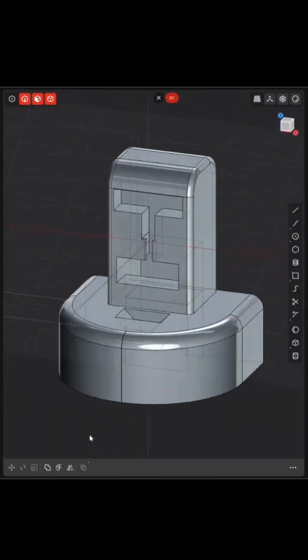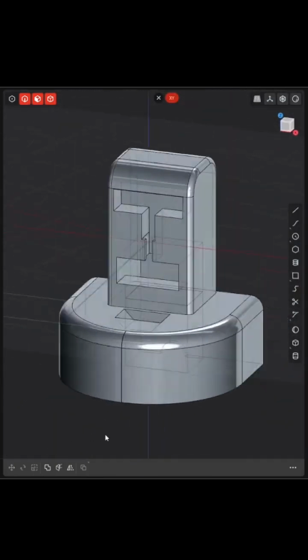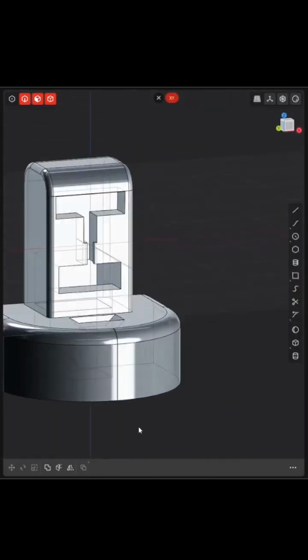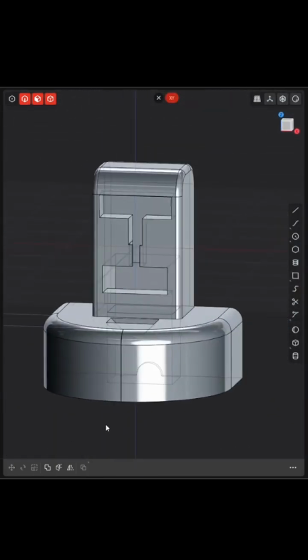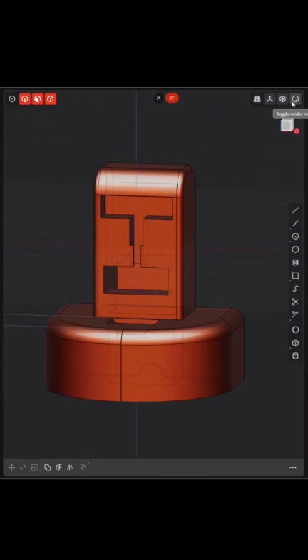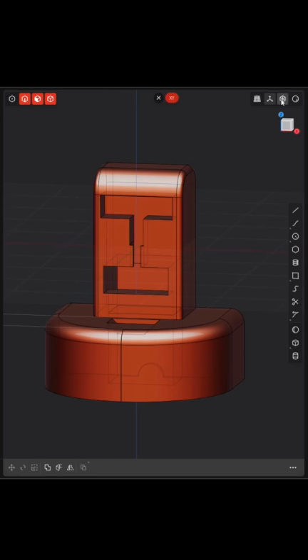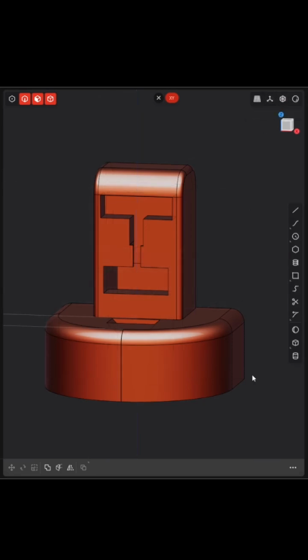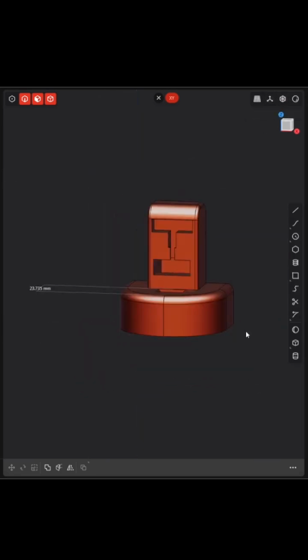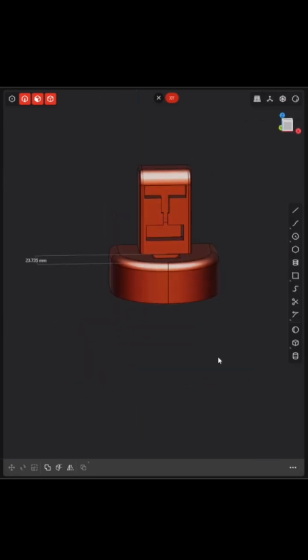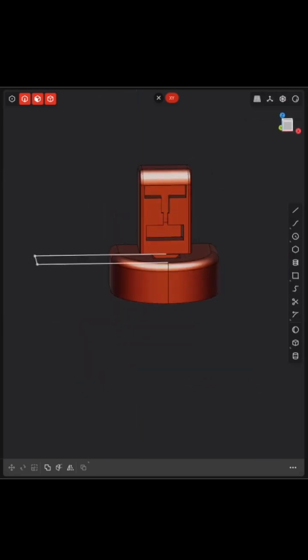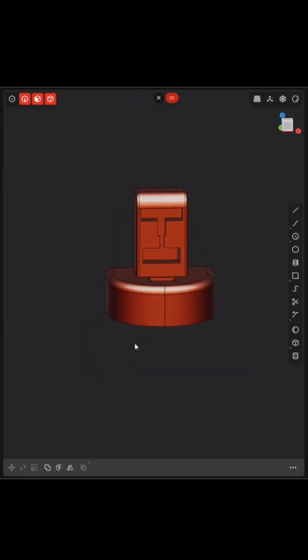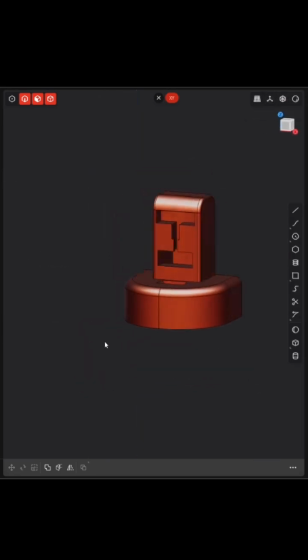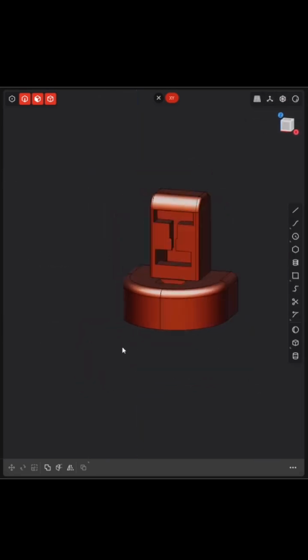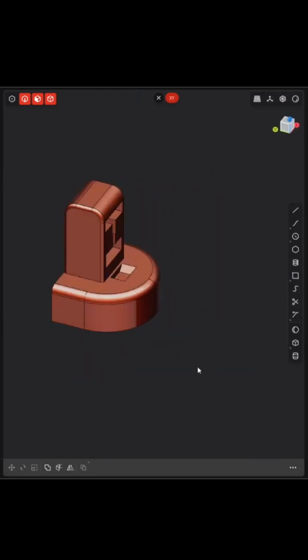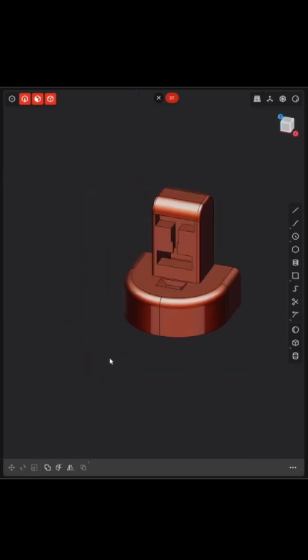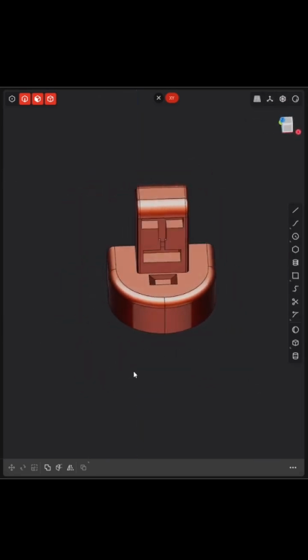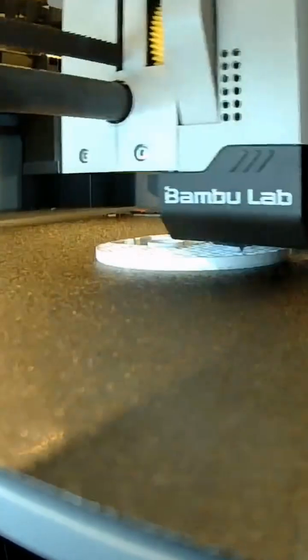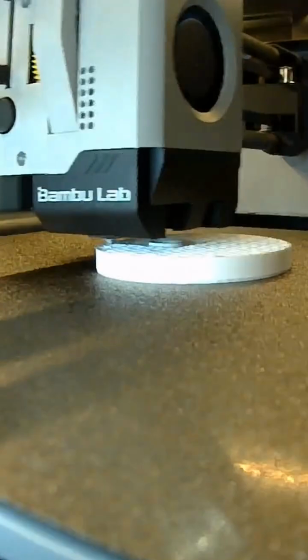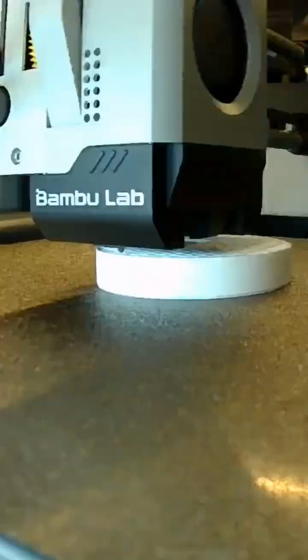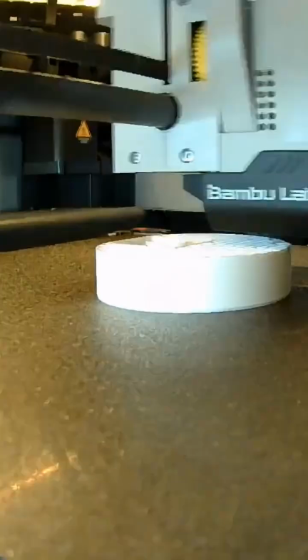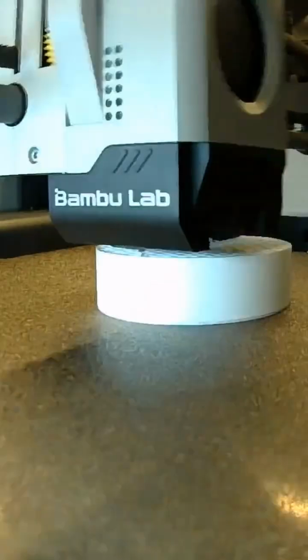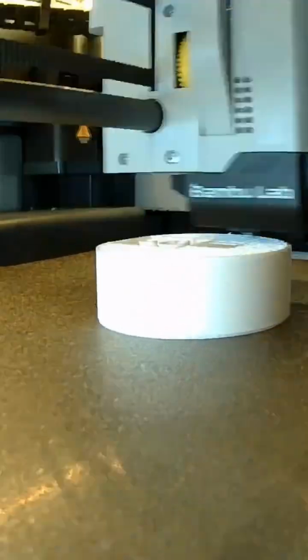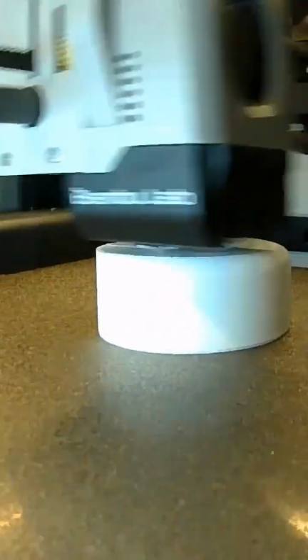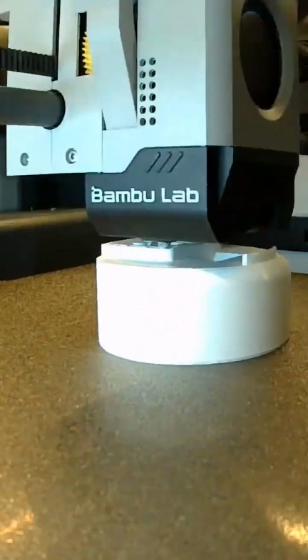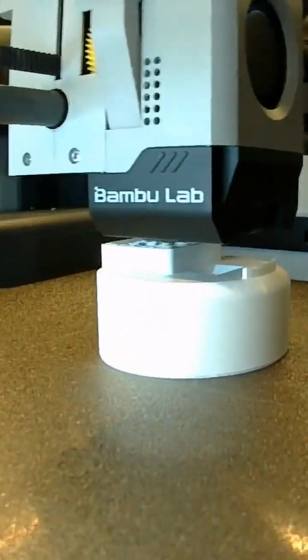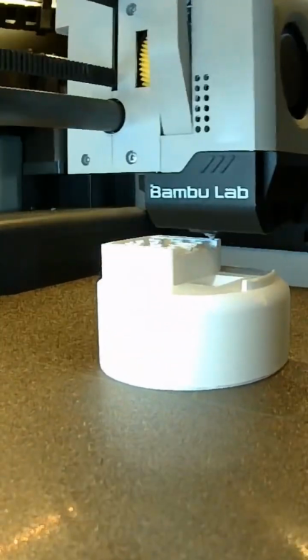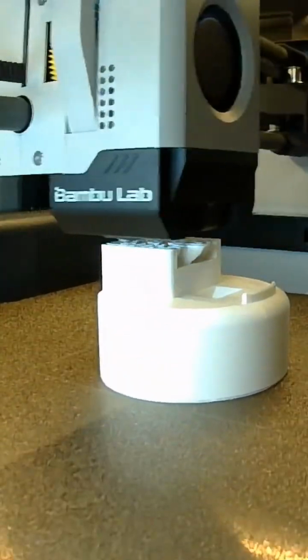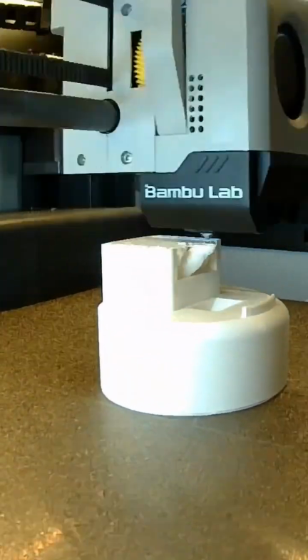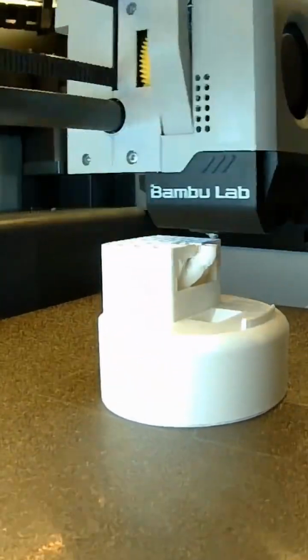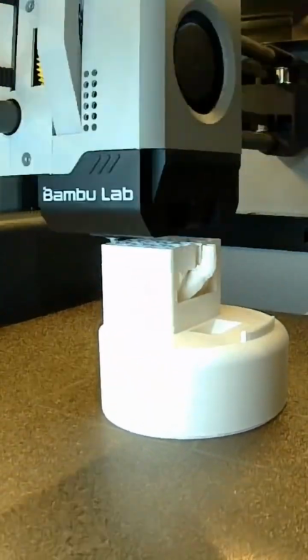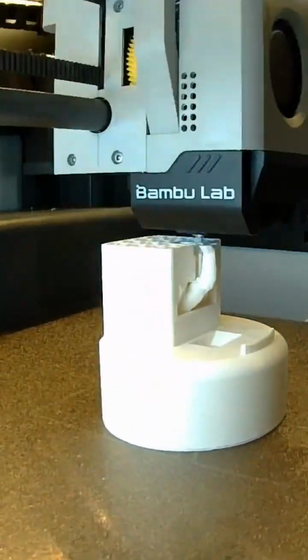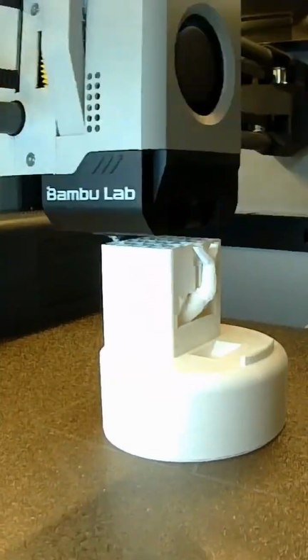And here you can see it's something basic — the final version, which you can check out on Maker World, where I finally uploaded my first 3D model. So here you go, this is what you're going to see when you print it out.